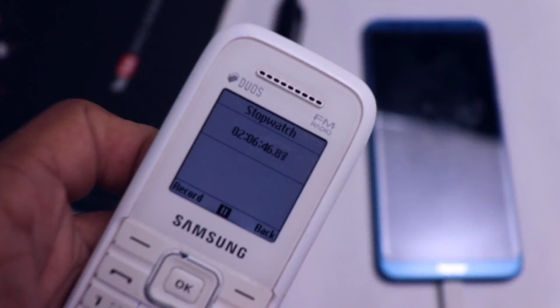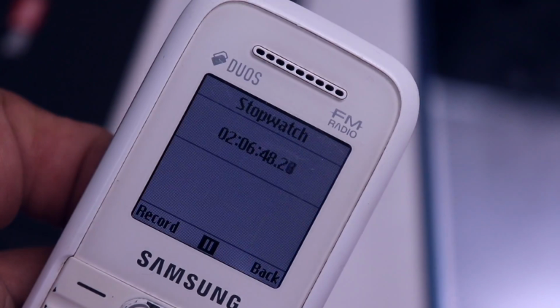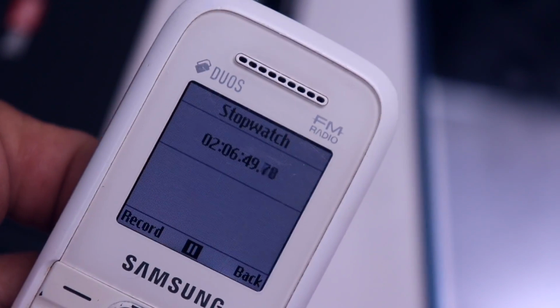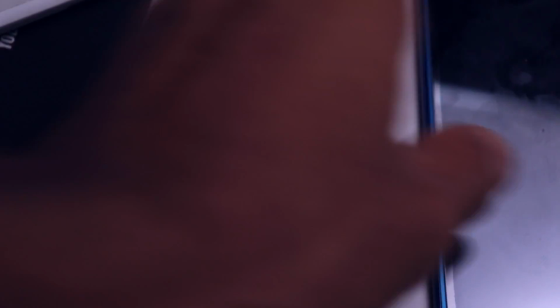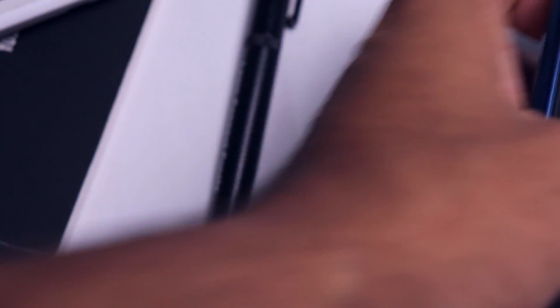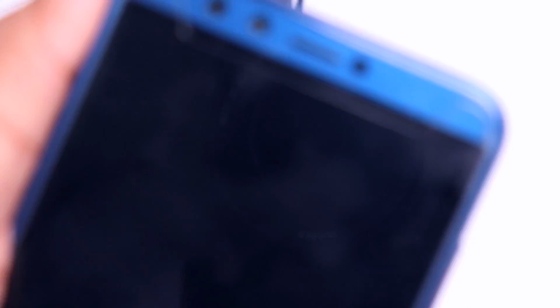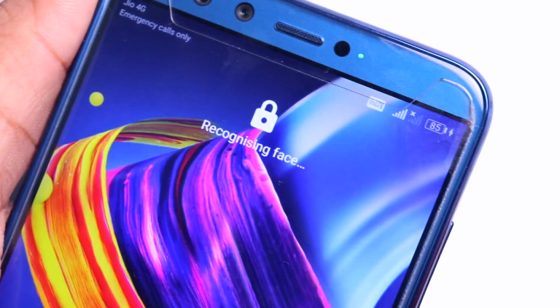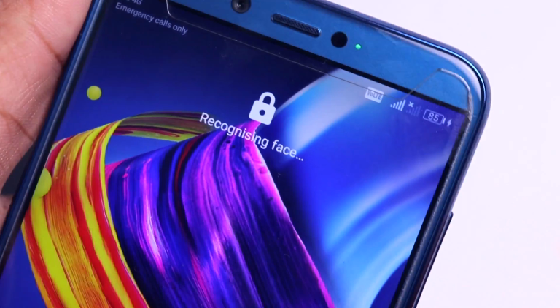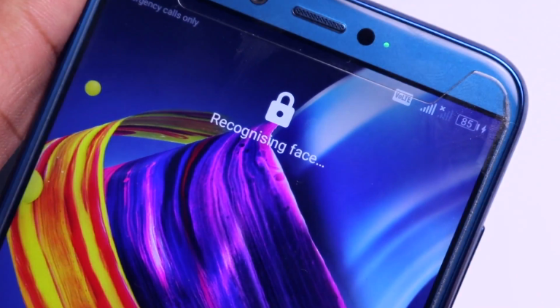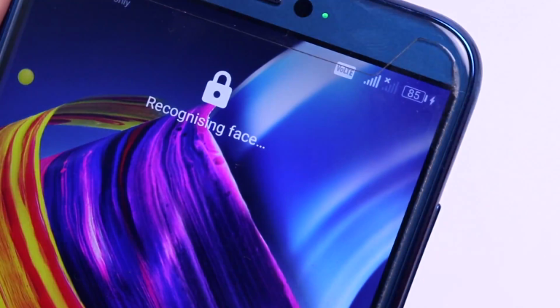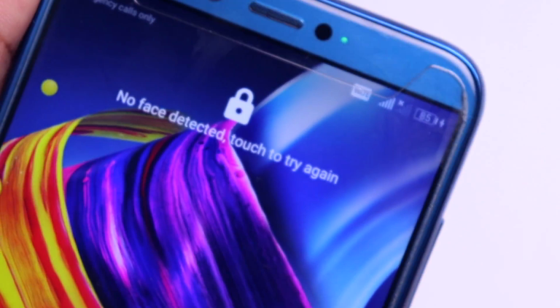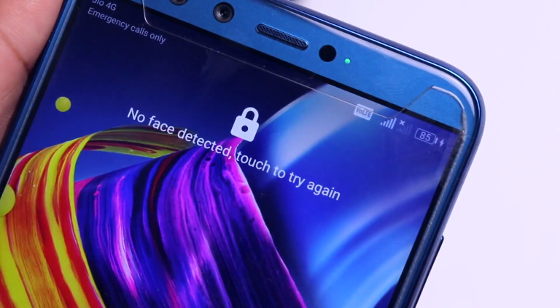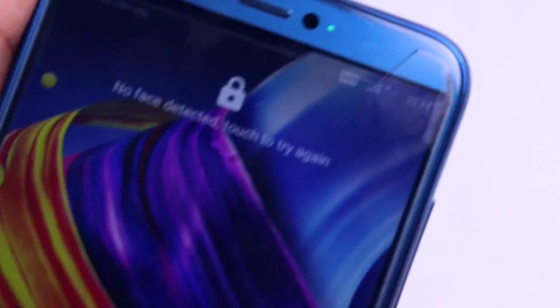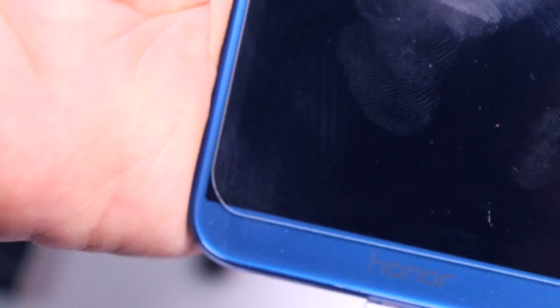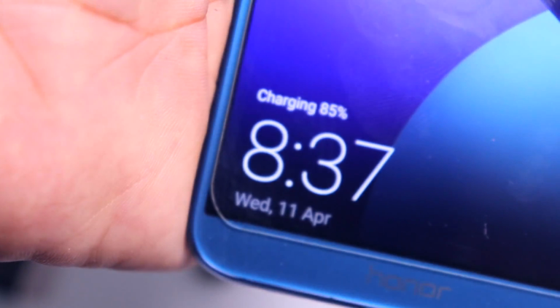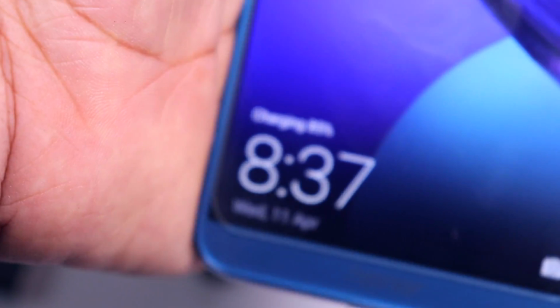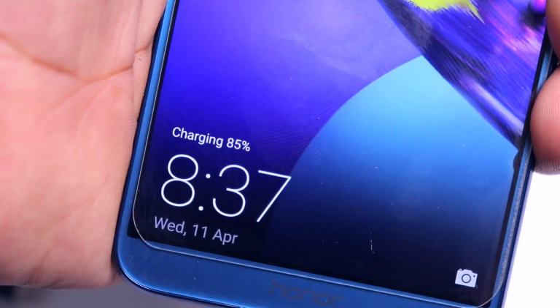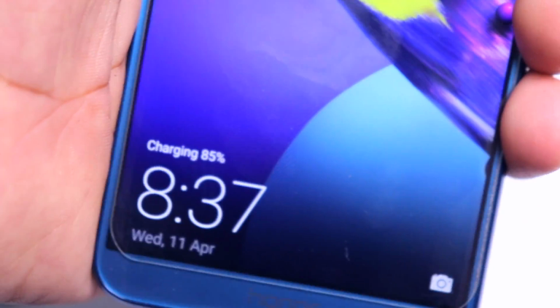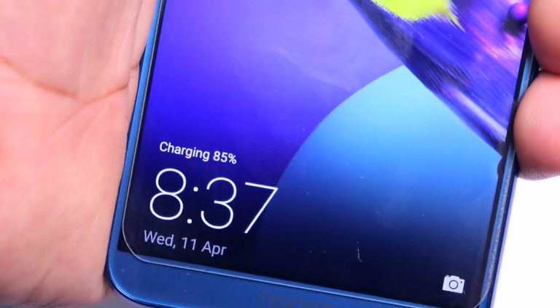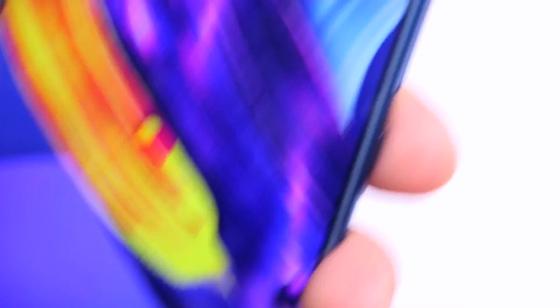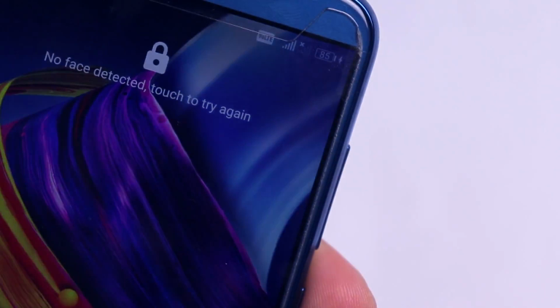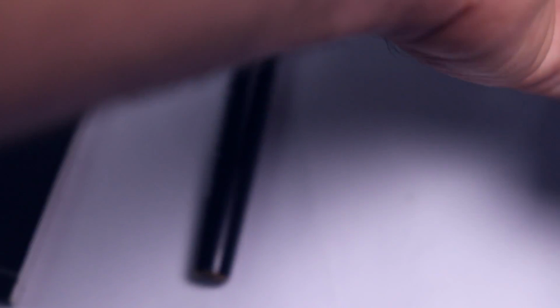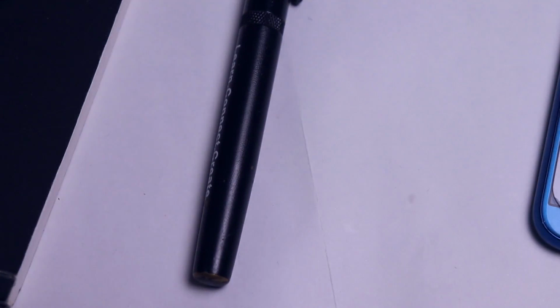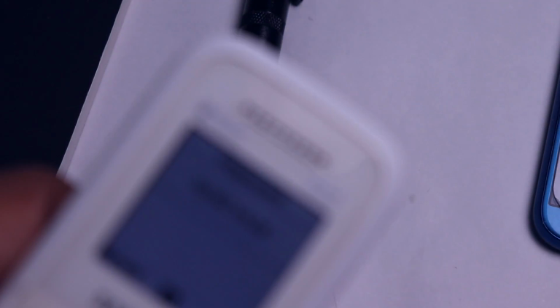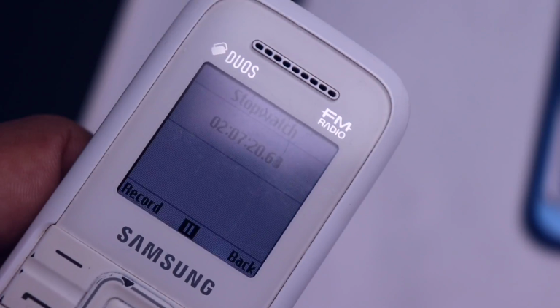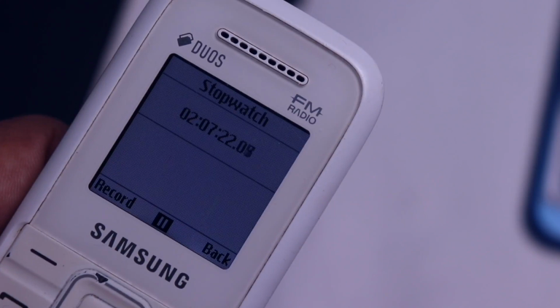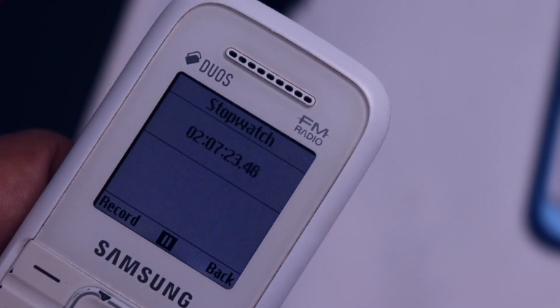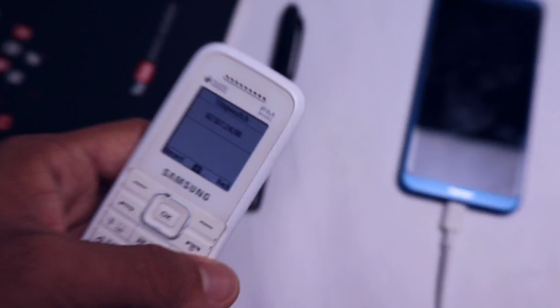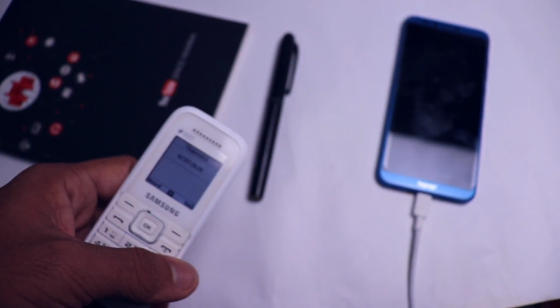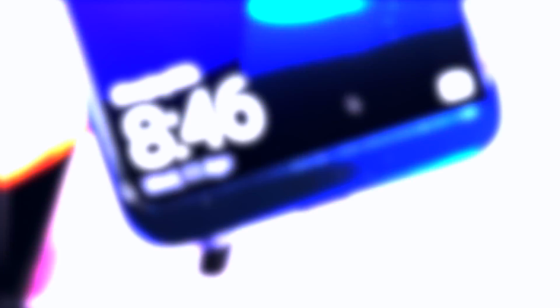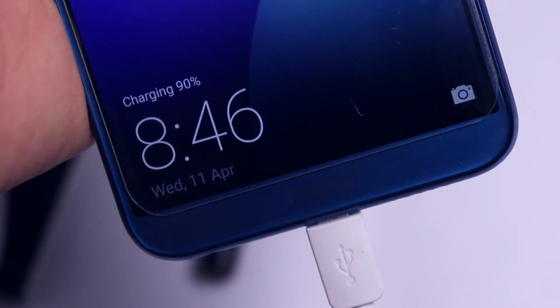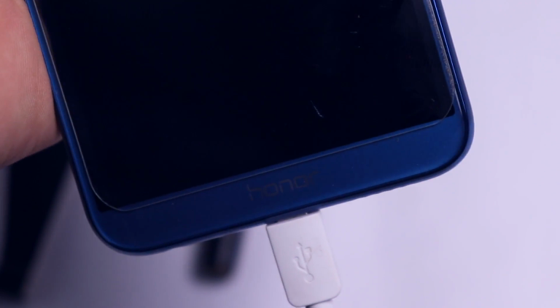It's more than two hours — two hours and six minutes — and the phone is at 85%, which is not acceptable at all. I'll be back when it reaches 90%.